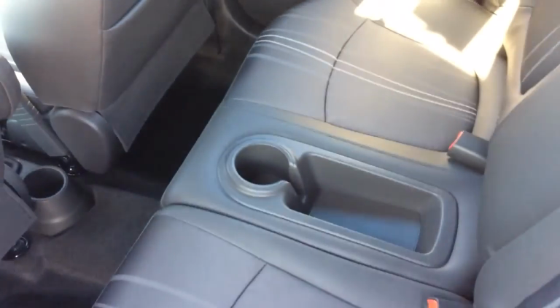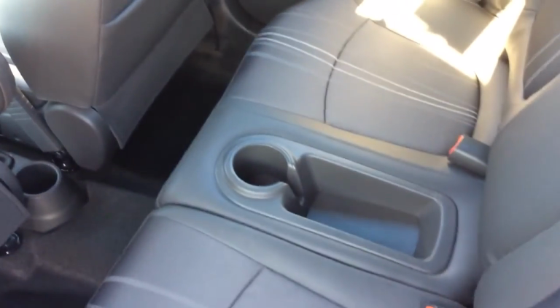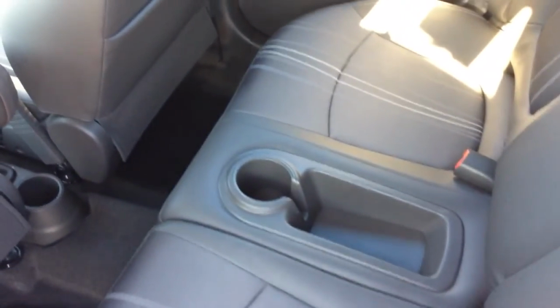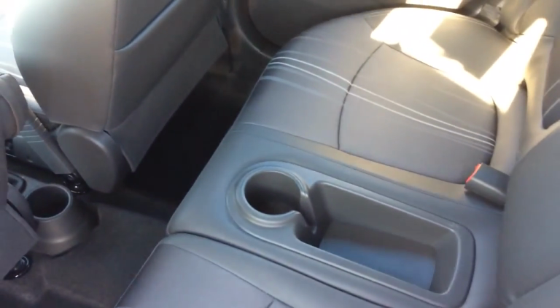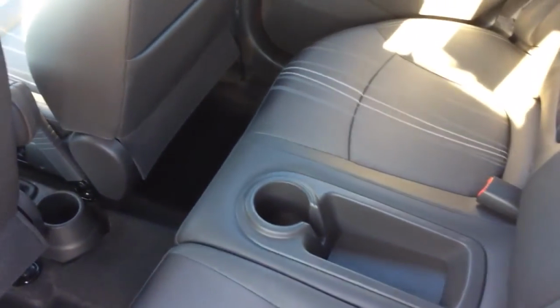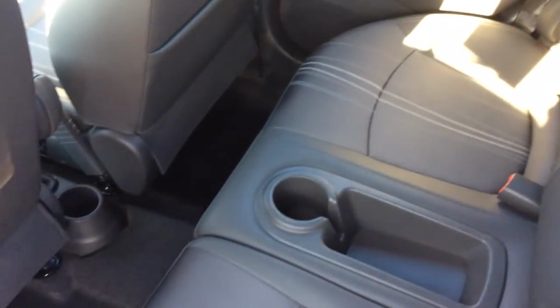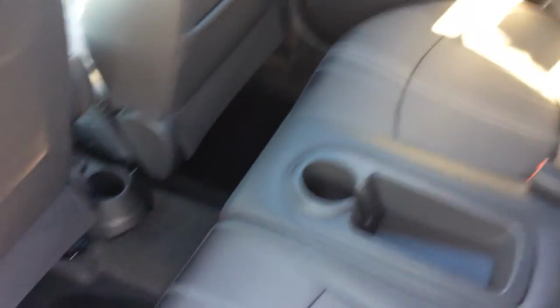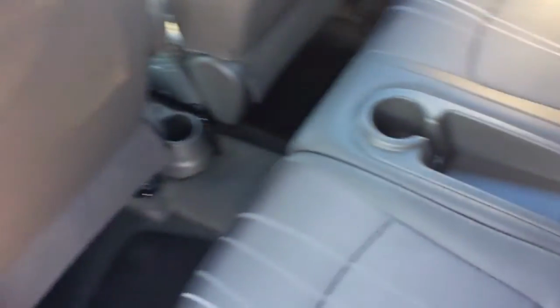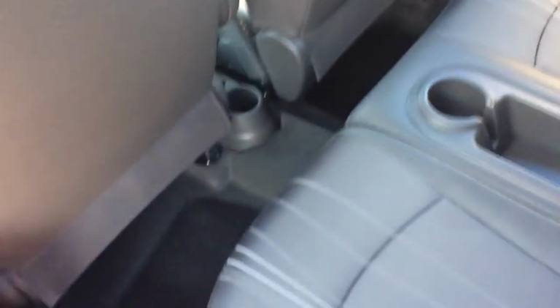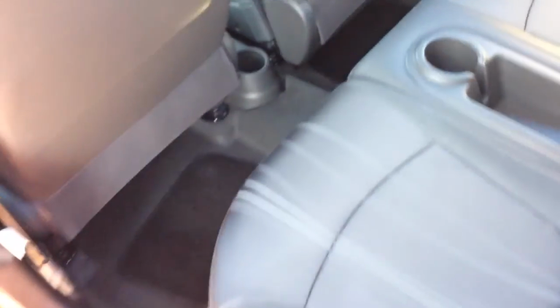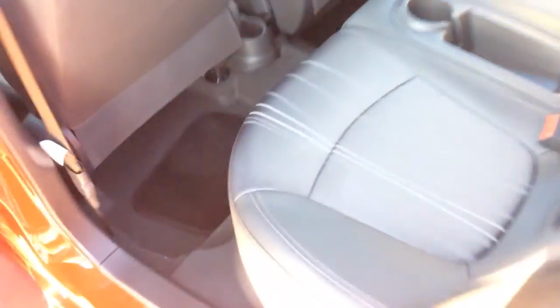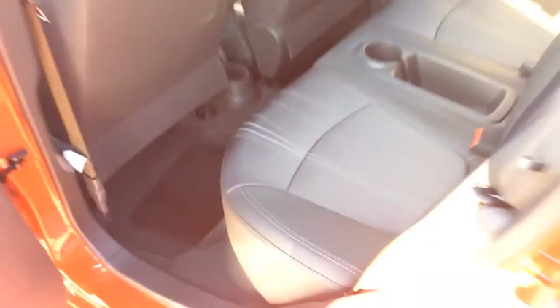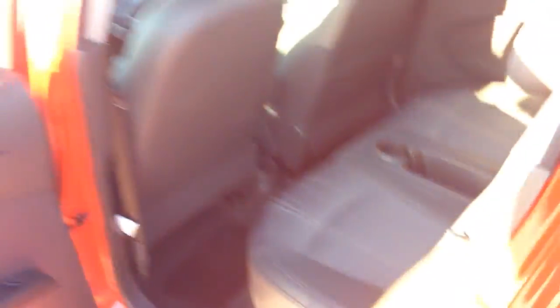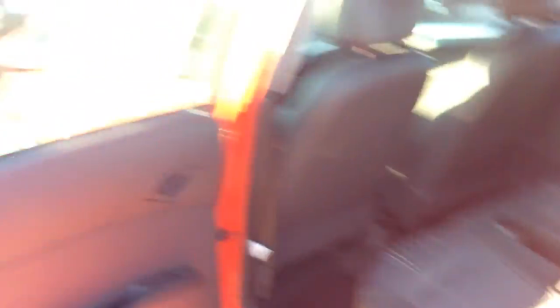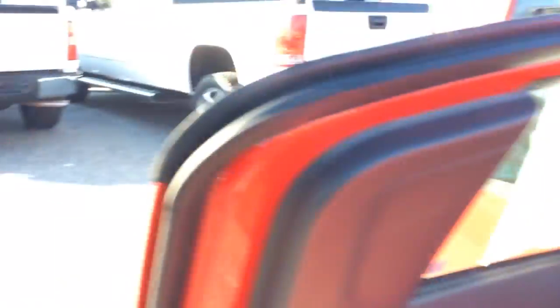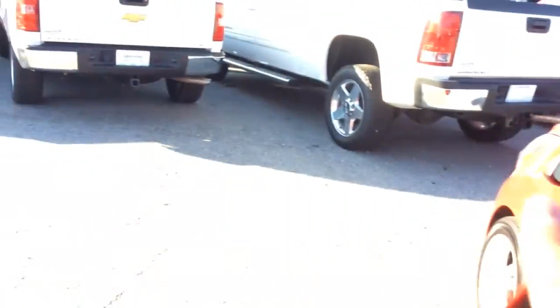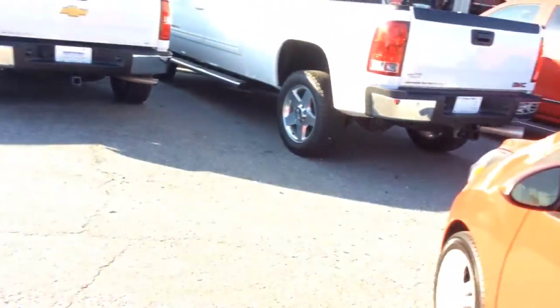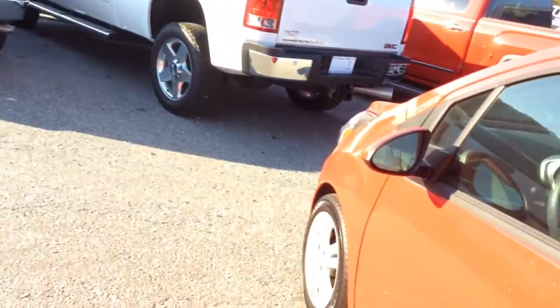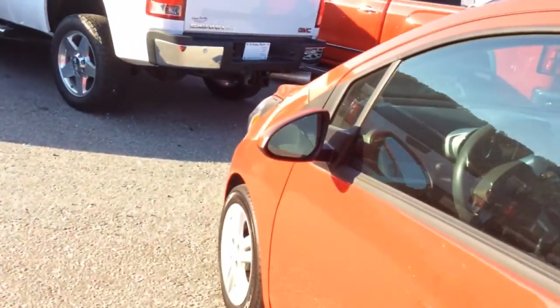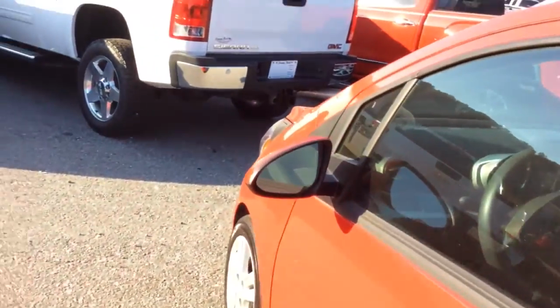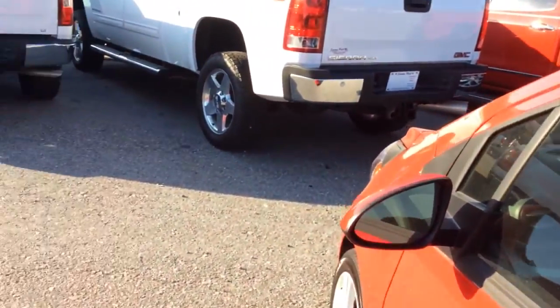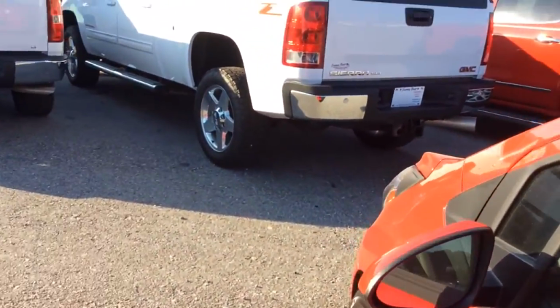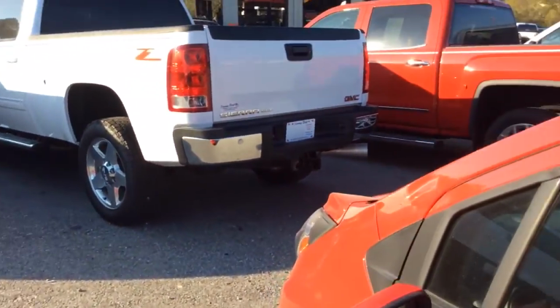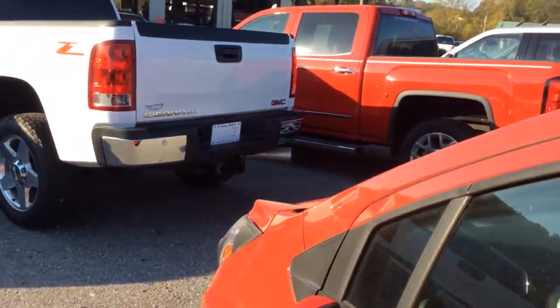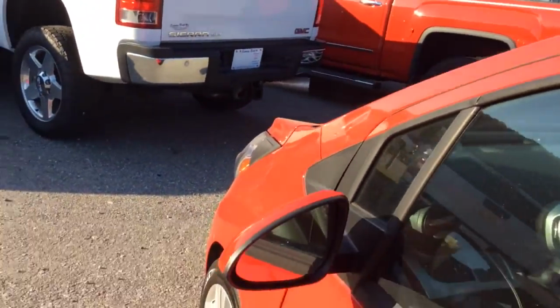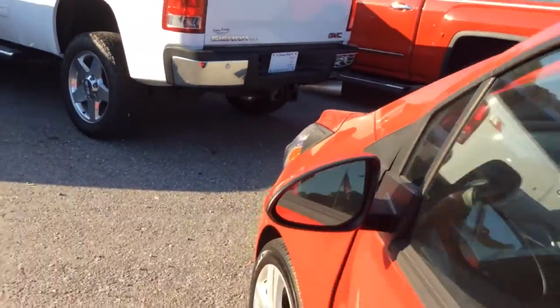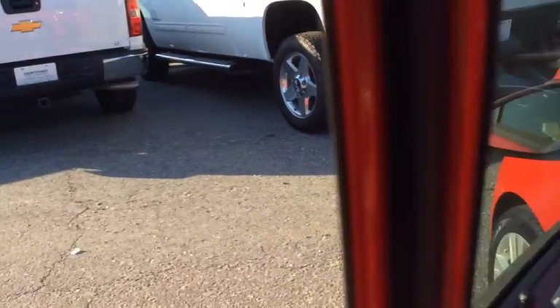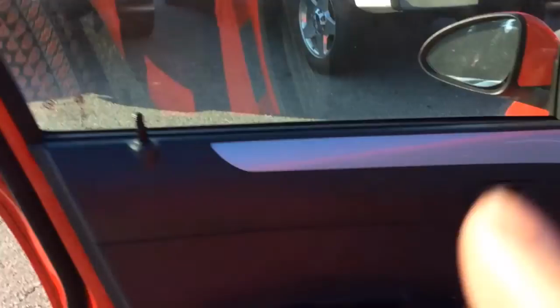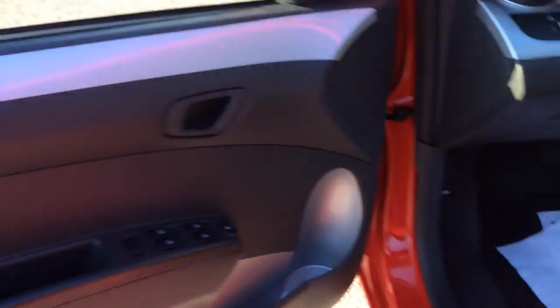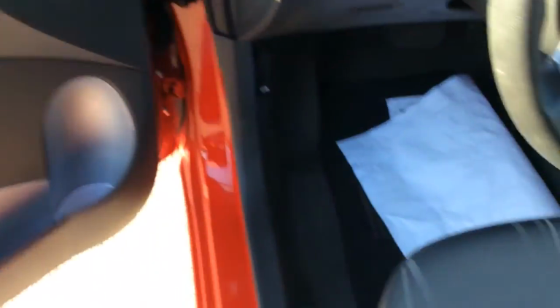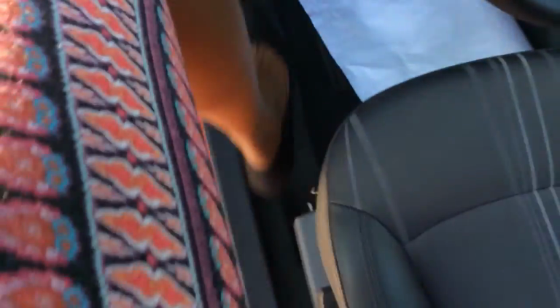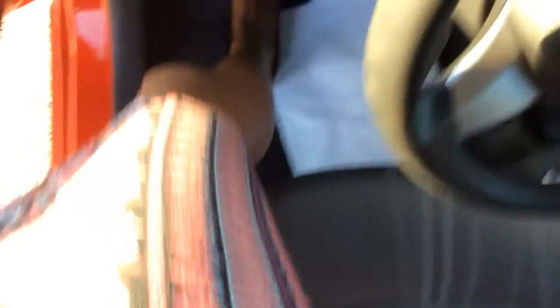Got your plush dark pewter seats. Very comfortable, if I do say so myself.